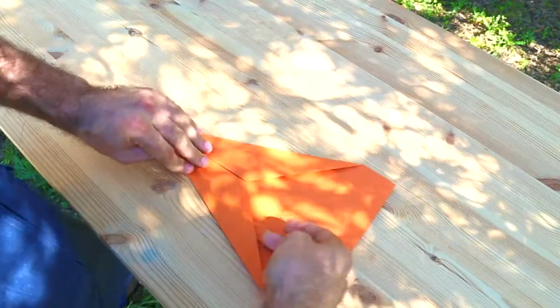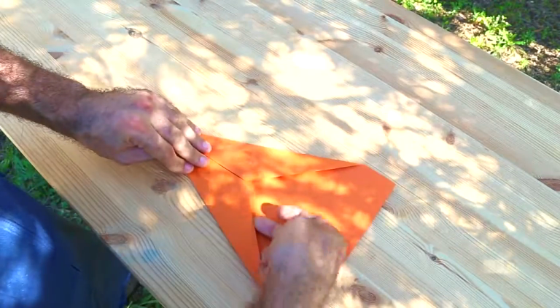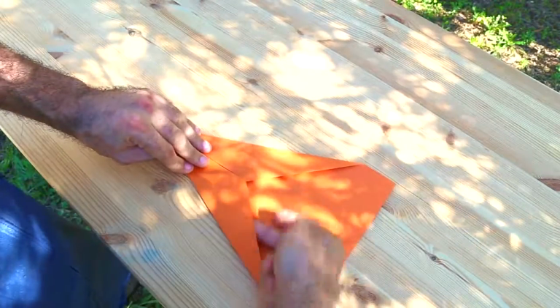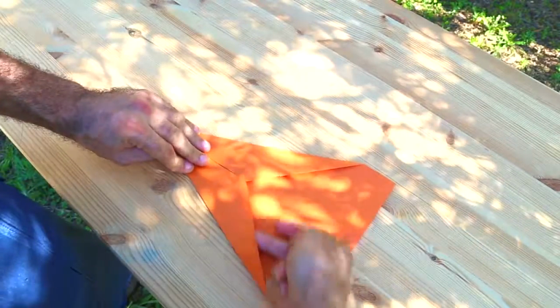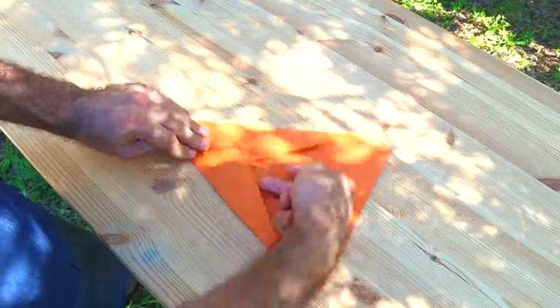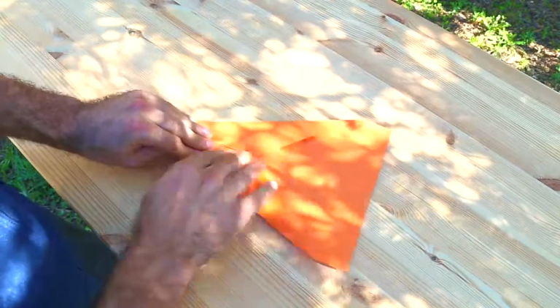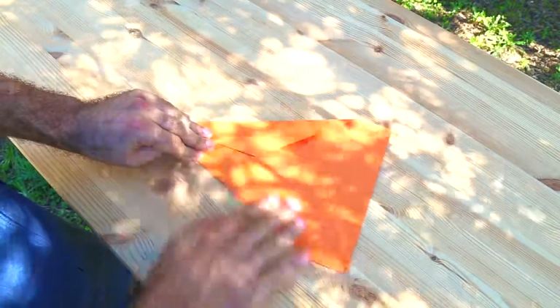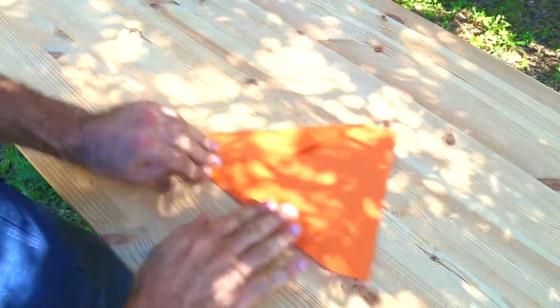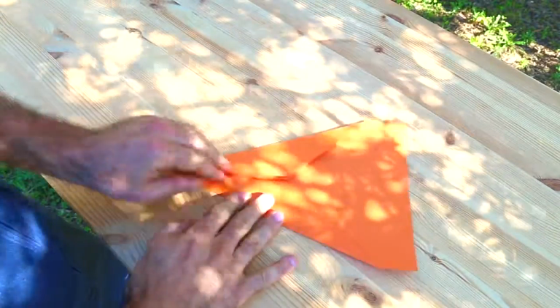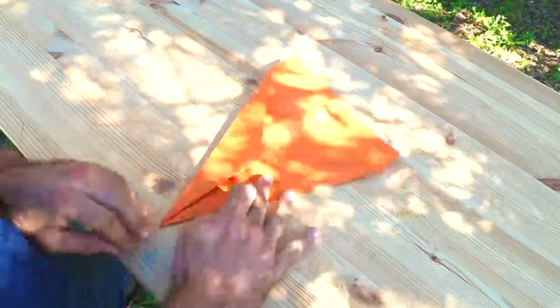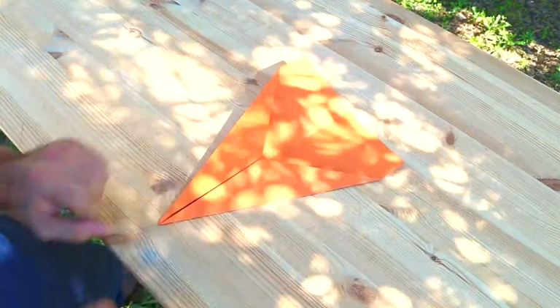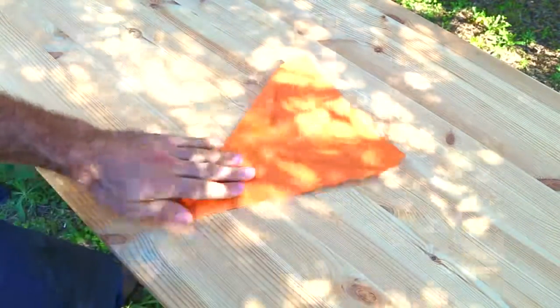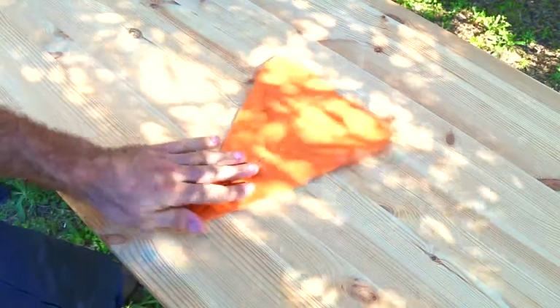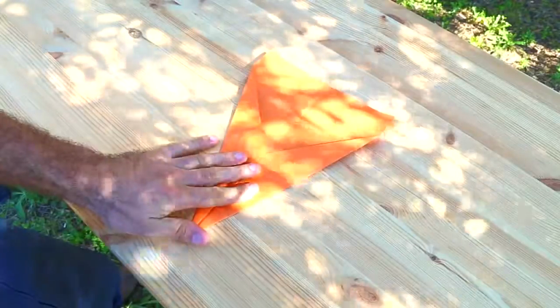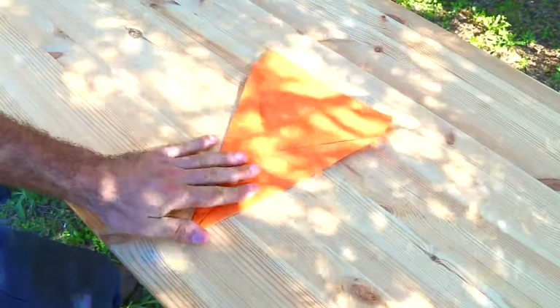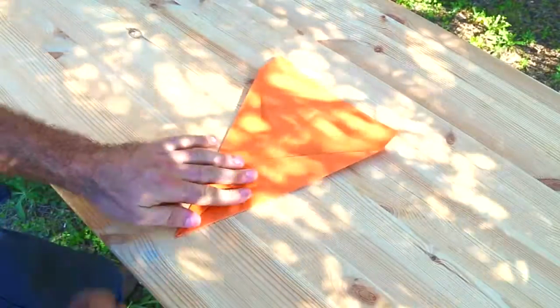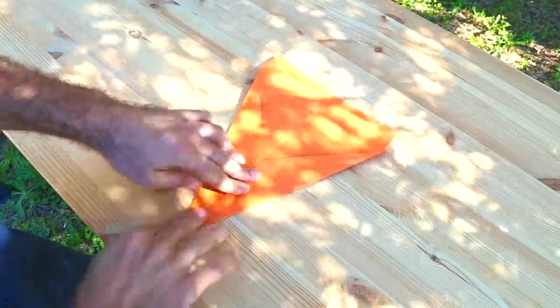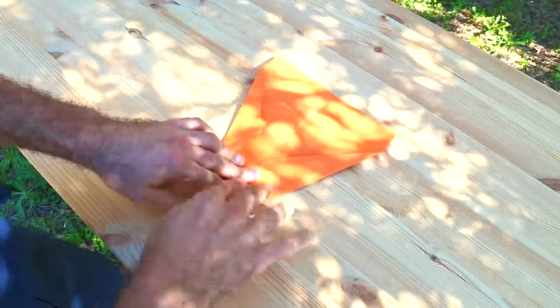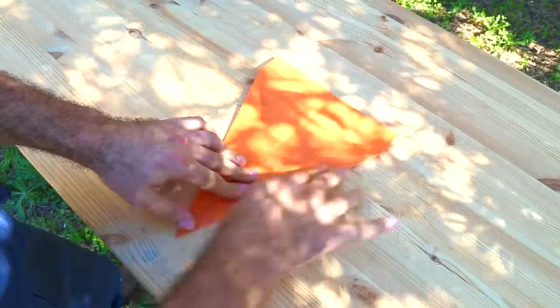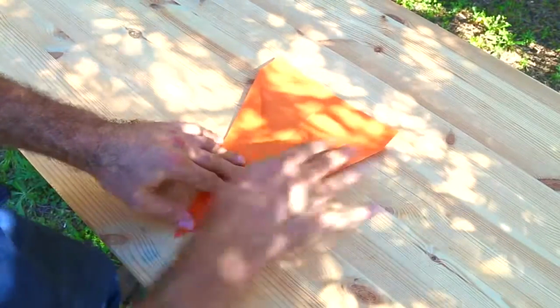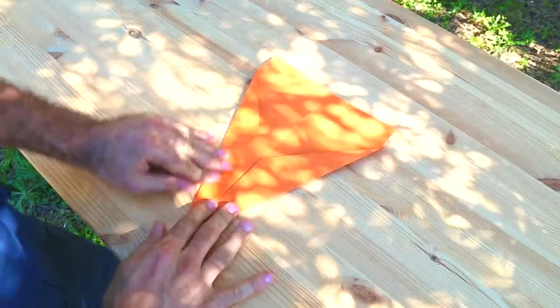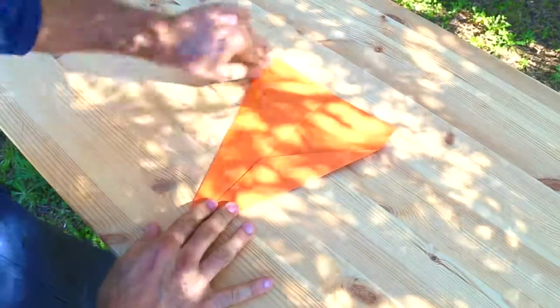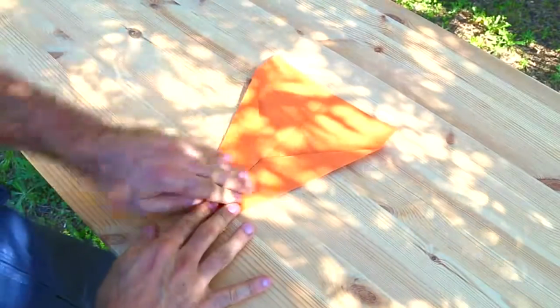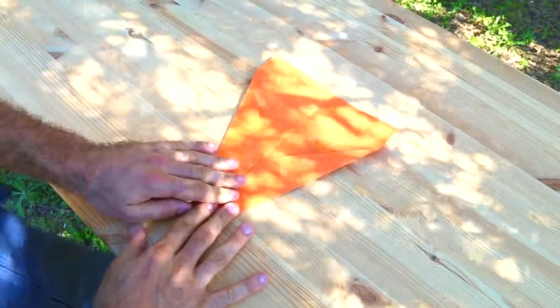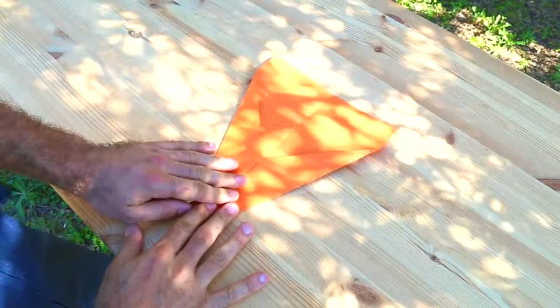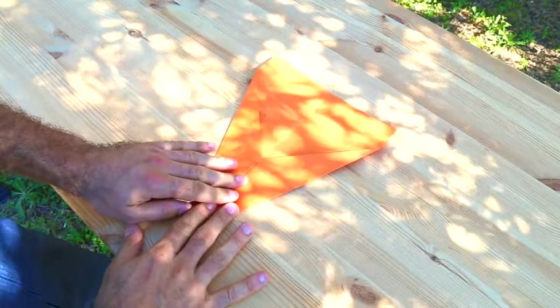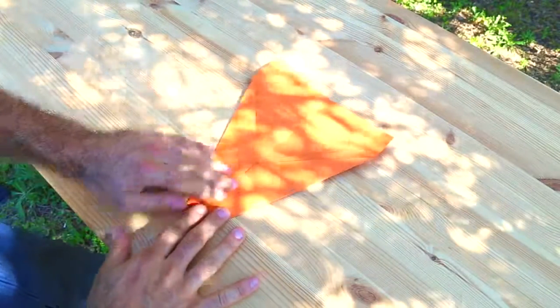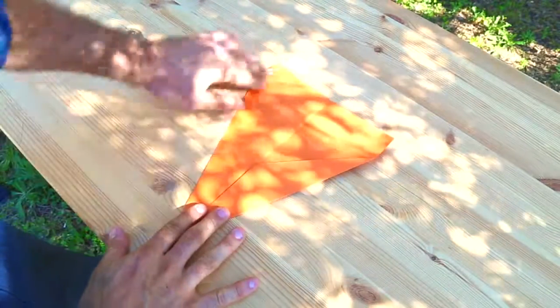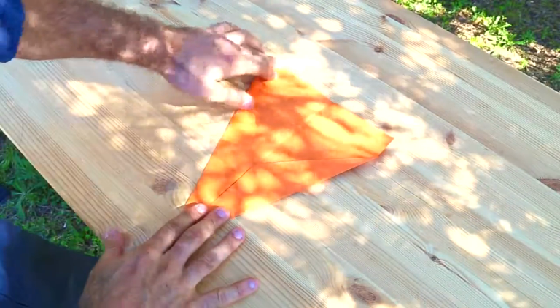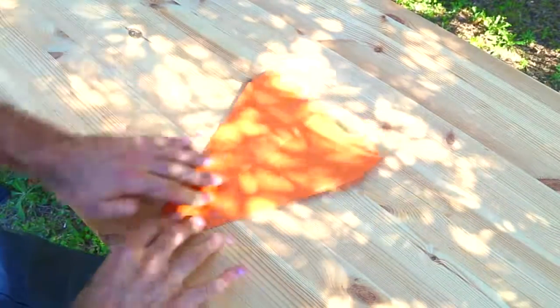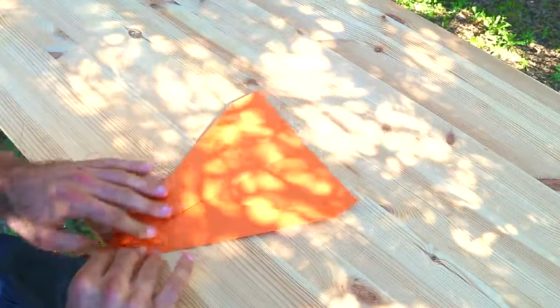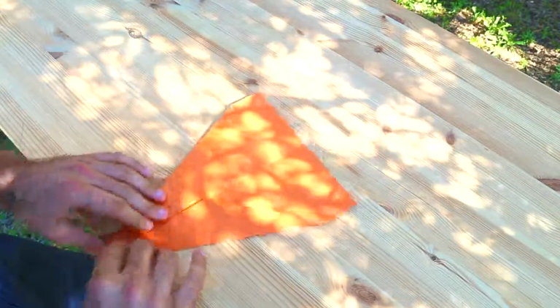You'll start to see this edge here bubbling up because the paper is trying to escape from being folded. Now once we're at this point here we're ready to start finishing off our plane.